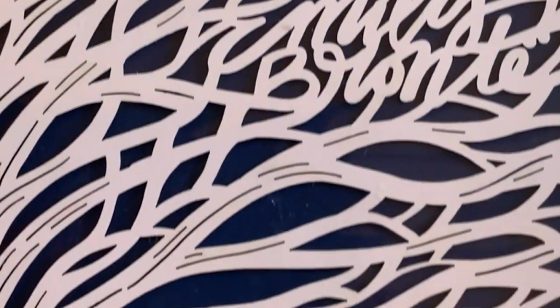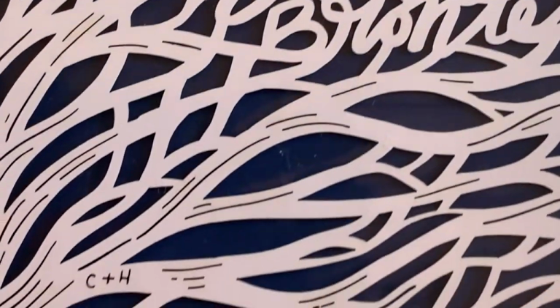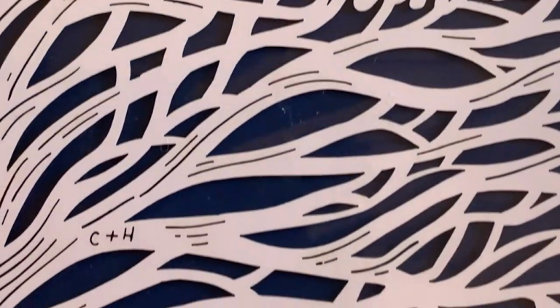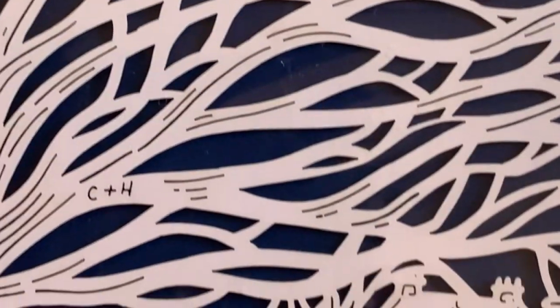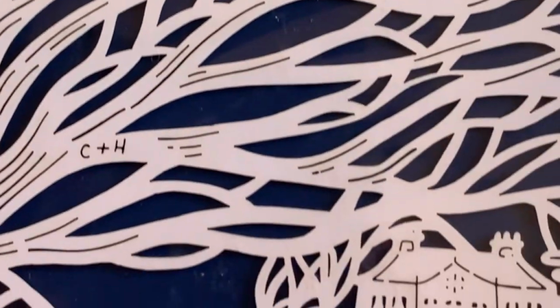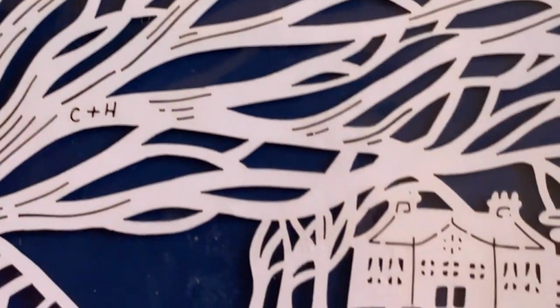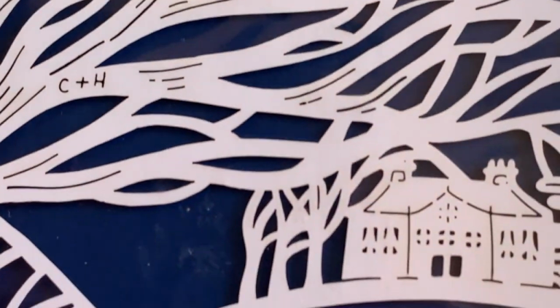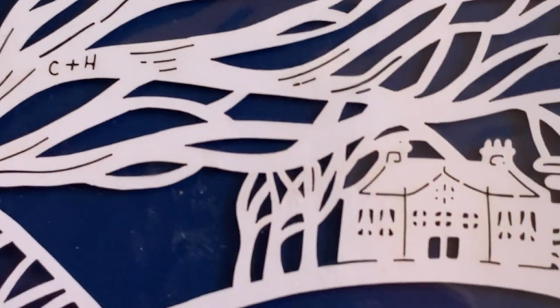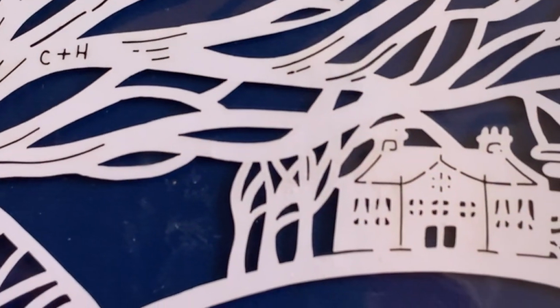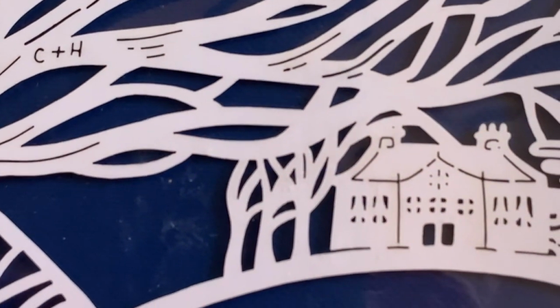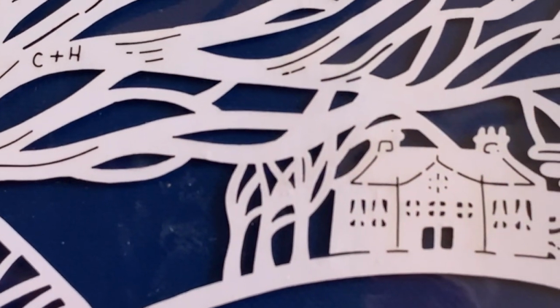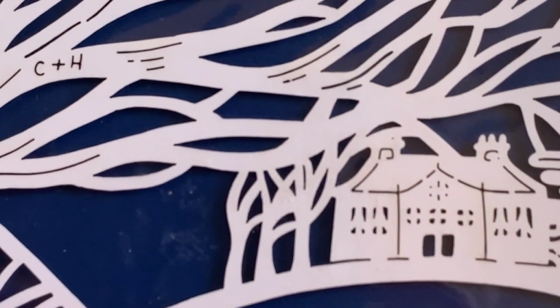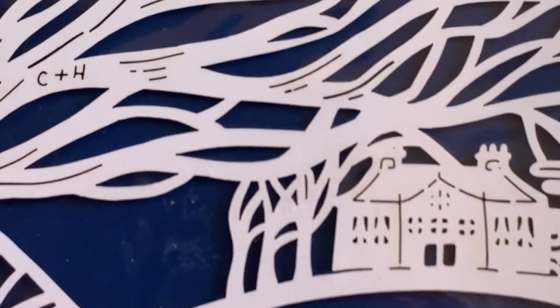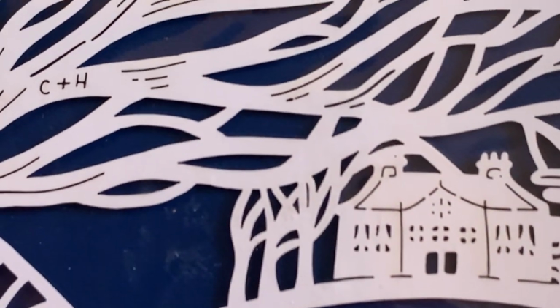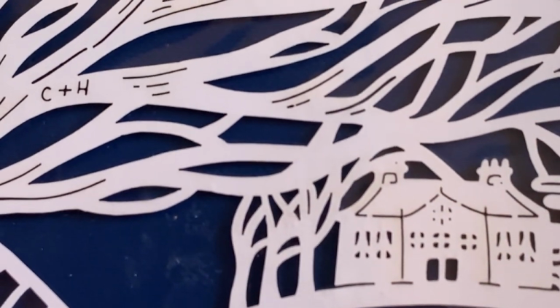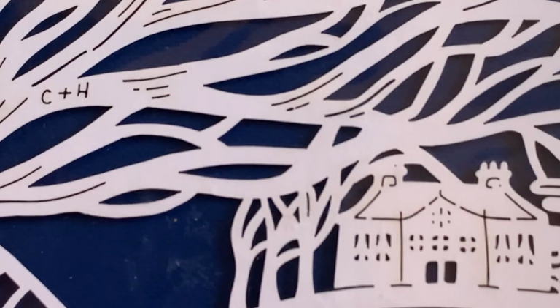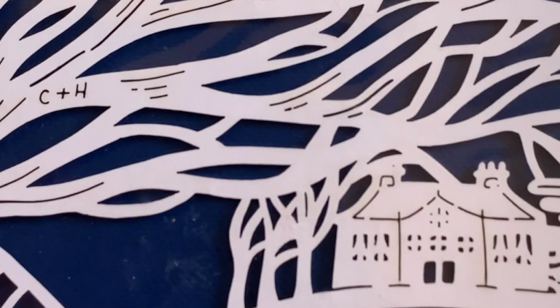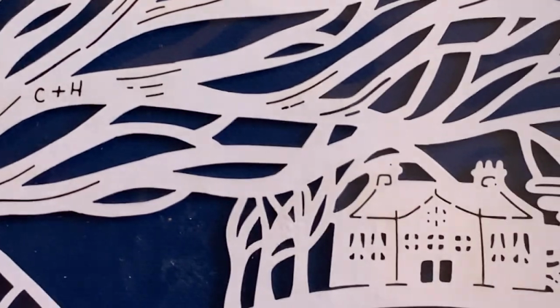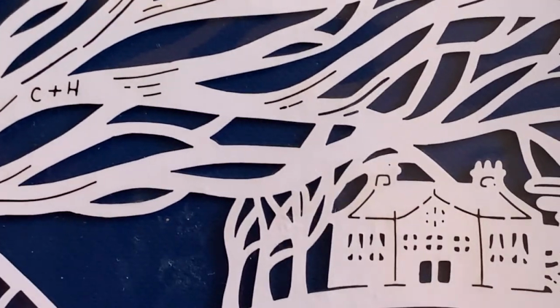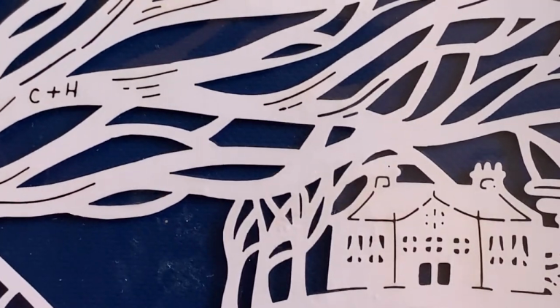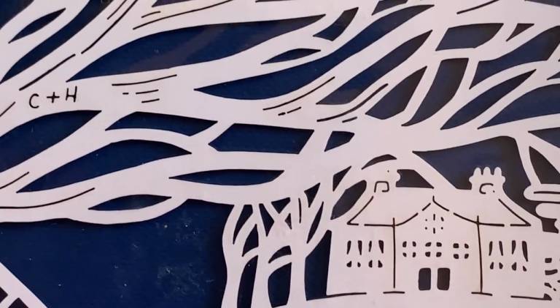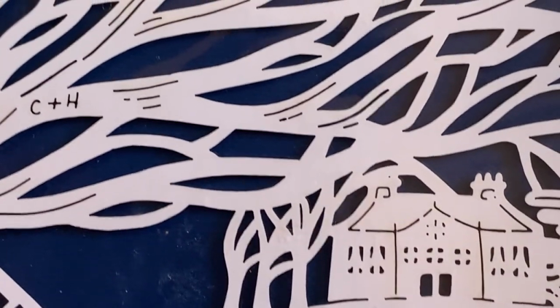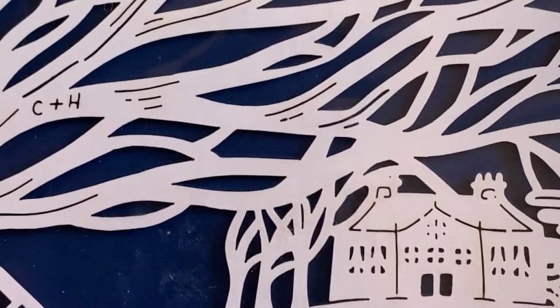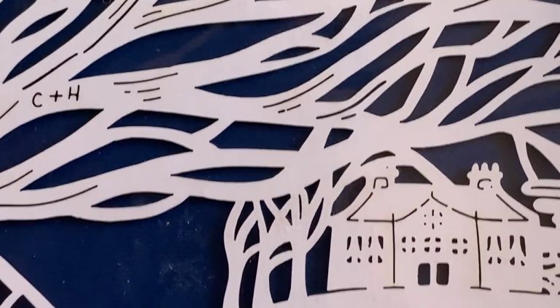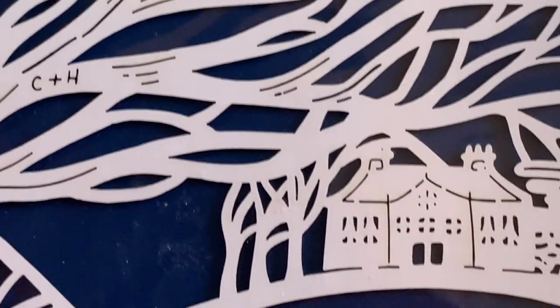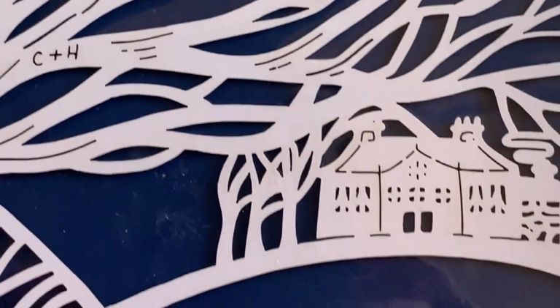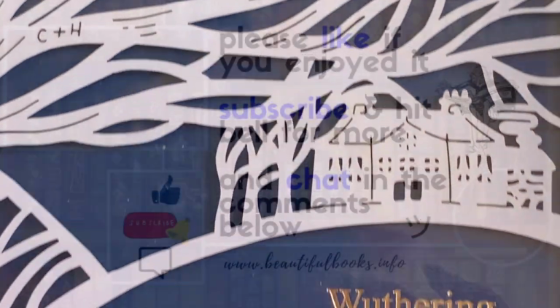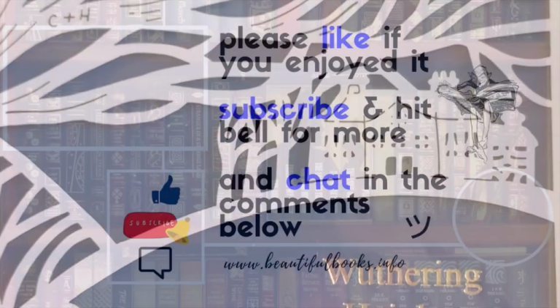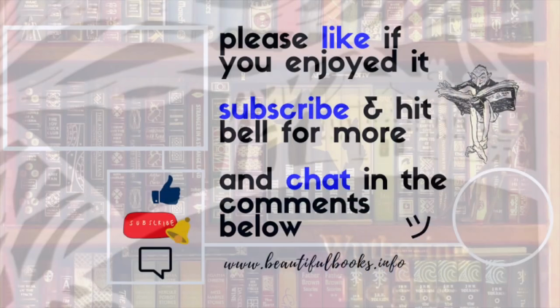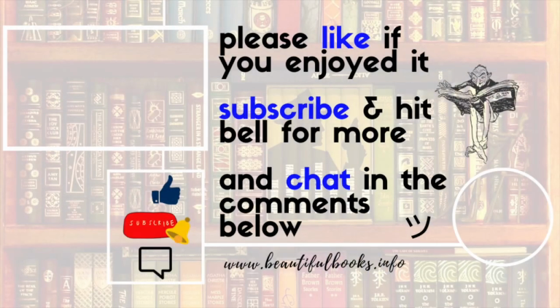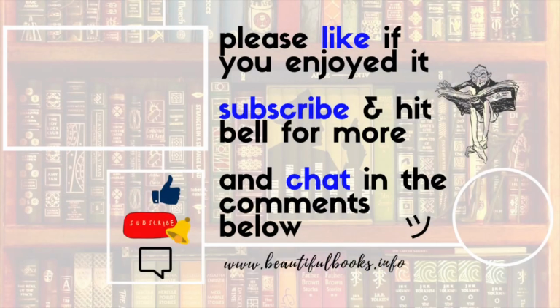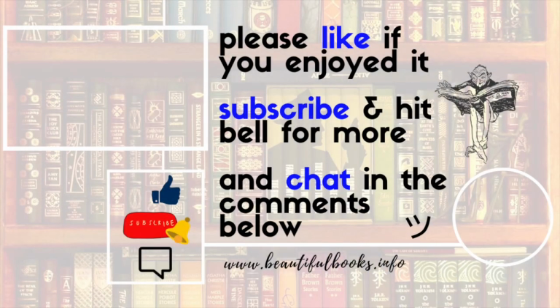As always, thanks for watching. Links to the books are provided below. I'd love to chat with you in the comments, and I do hope you tune in to my next episode, where I'll be reviewing more beautiful books. Bye!